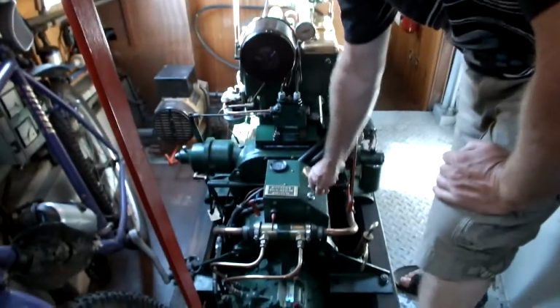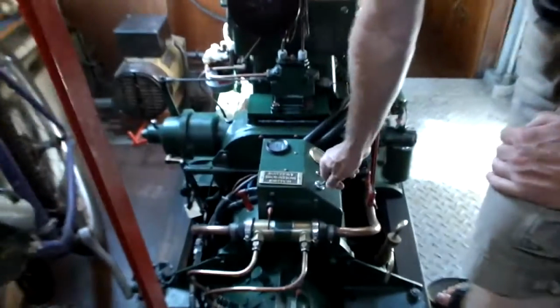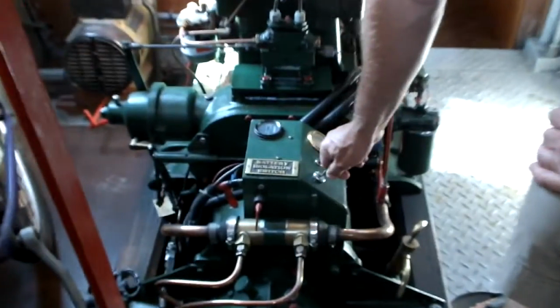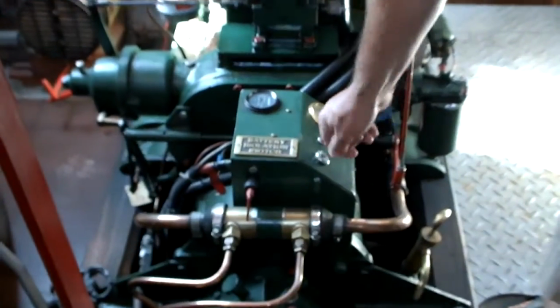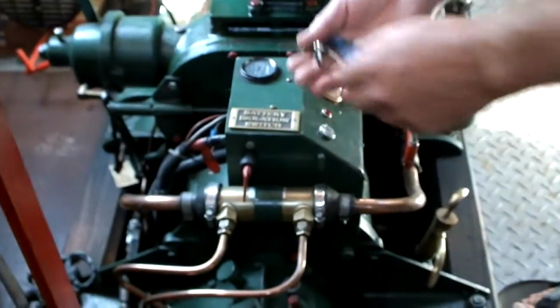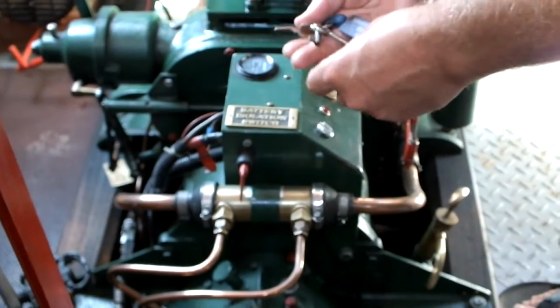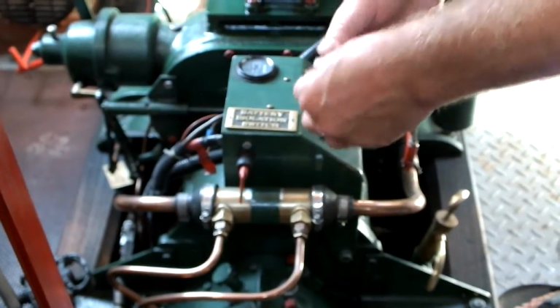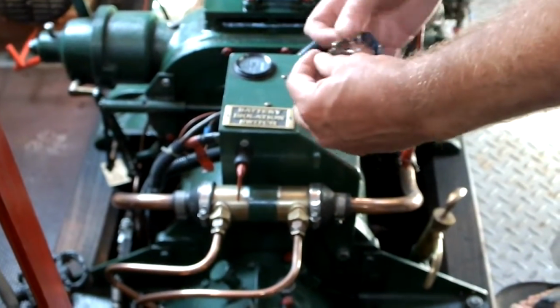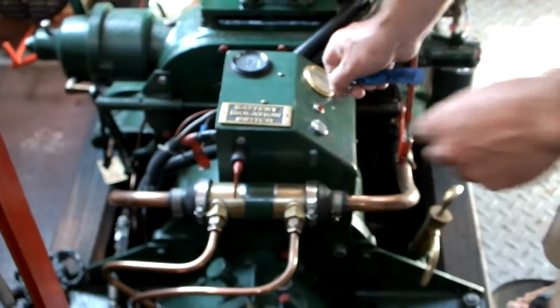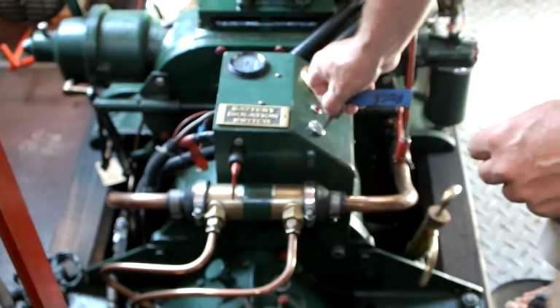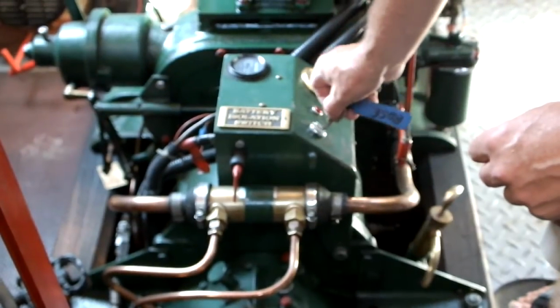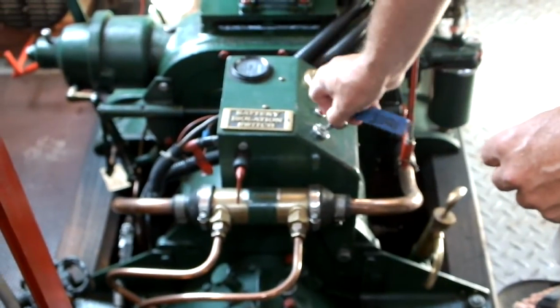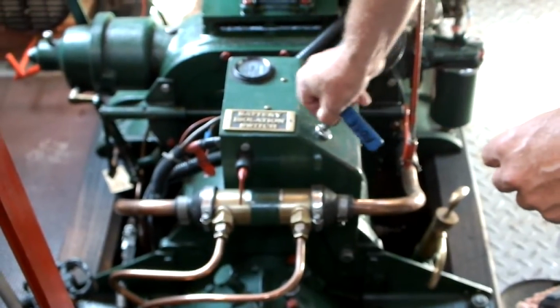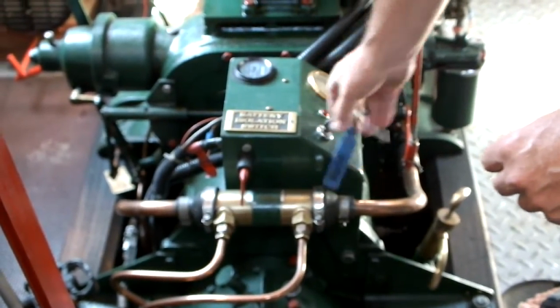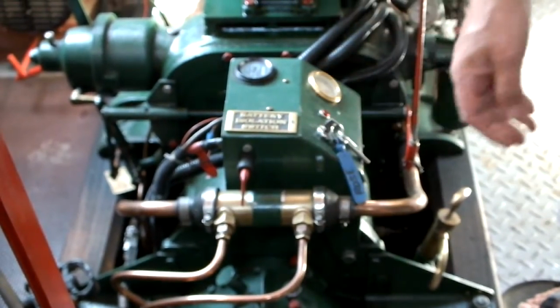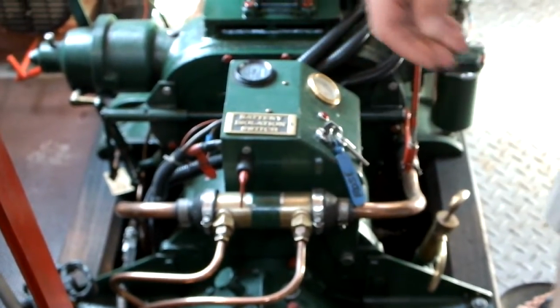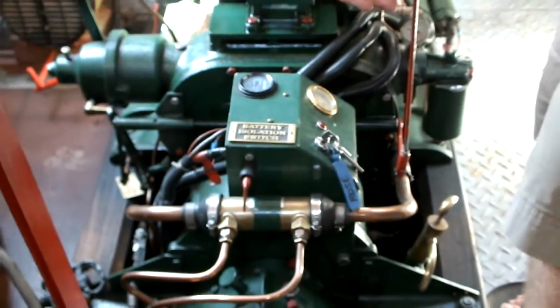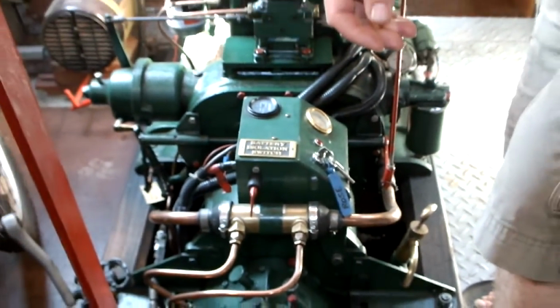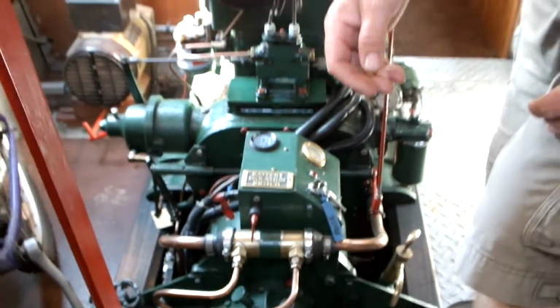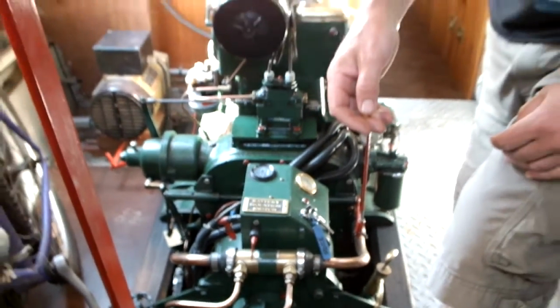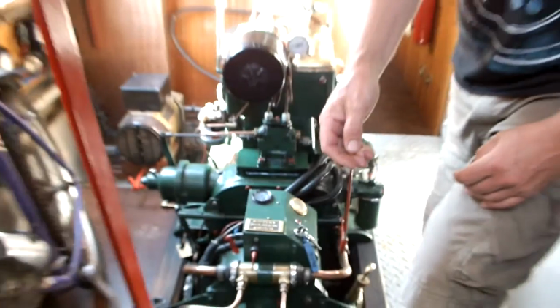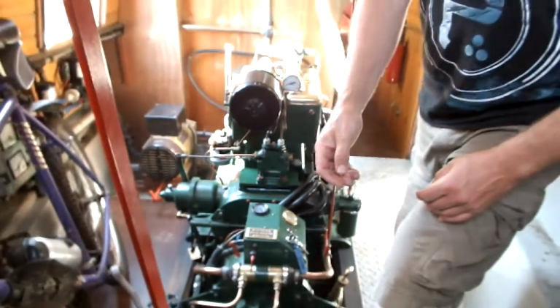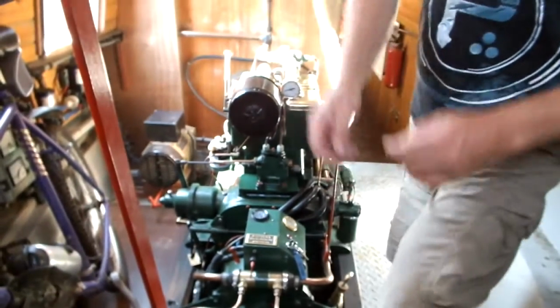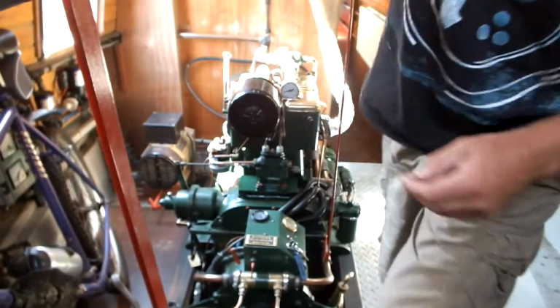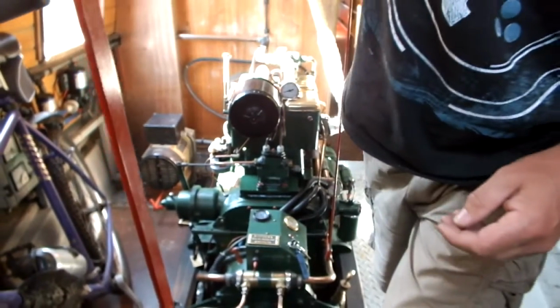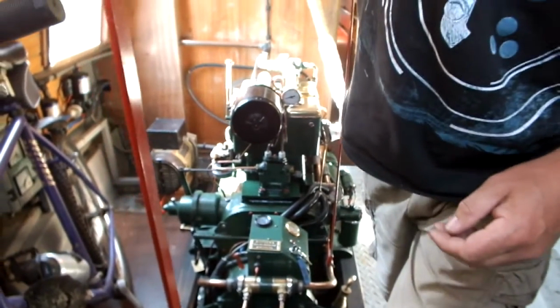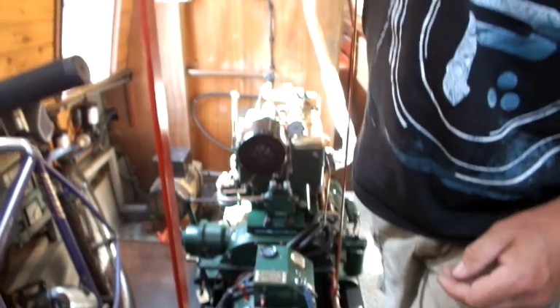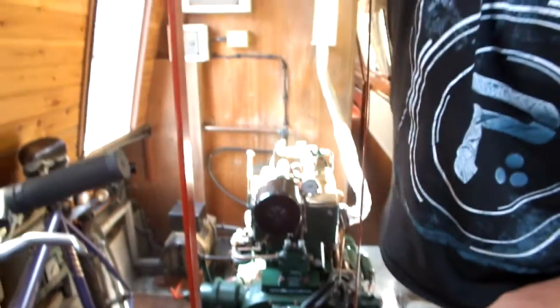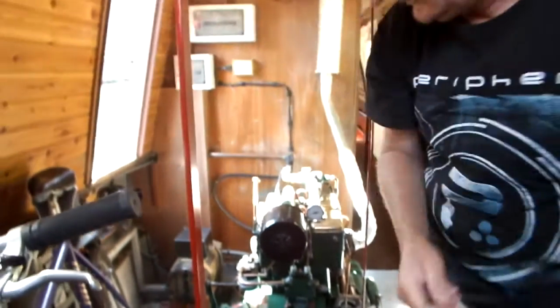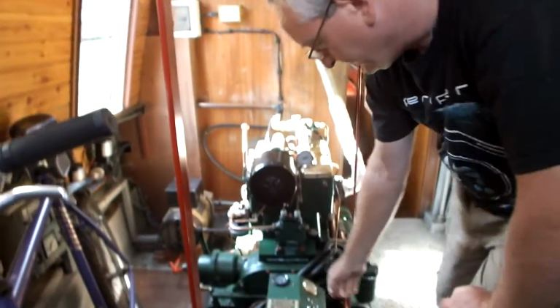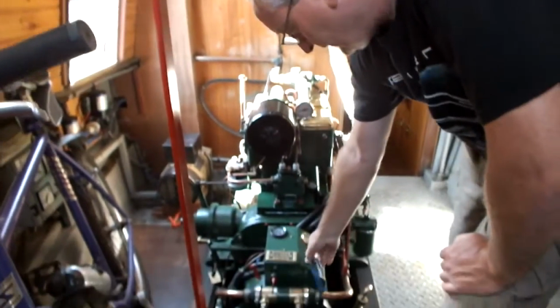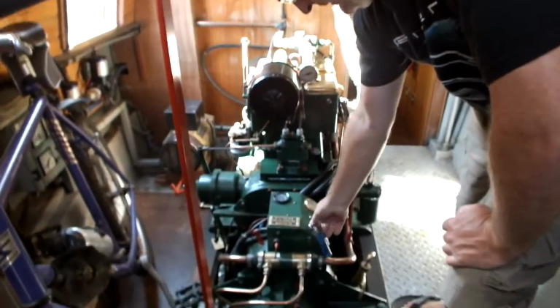Make sure it's not in gear, make sure I put the right key in. Okay, and it is in gear, so I'm gonna take it out of gear and just do this.